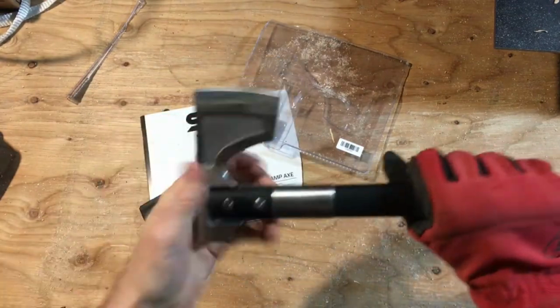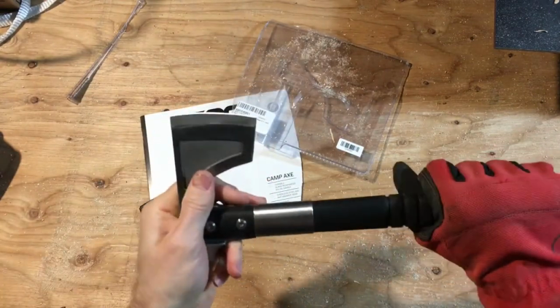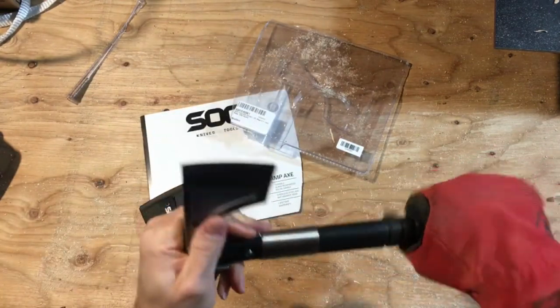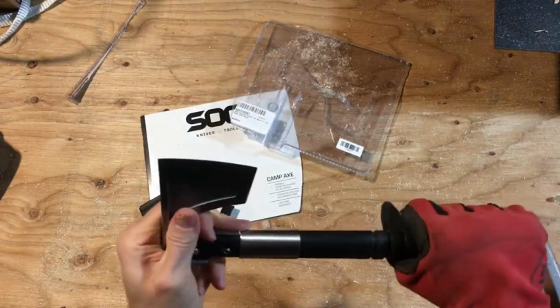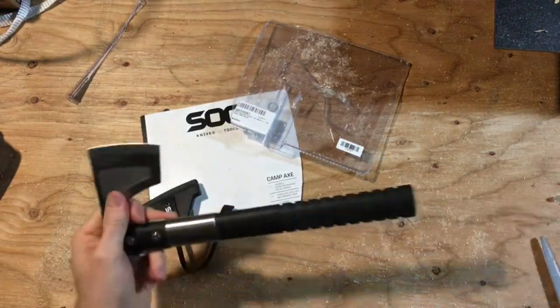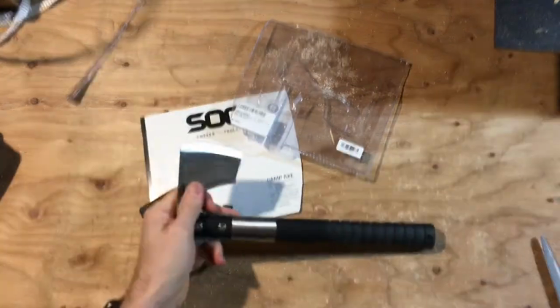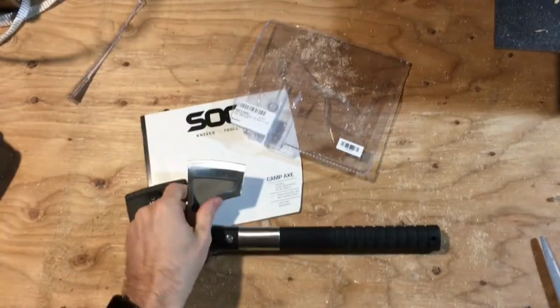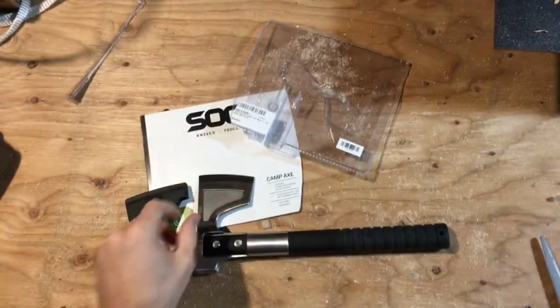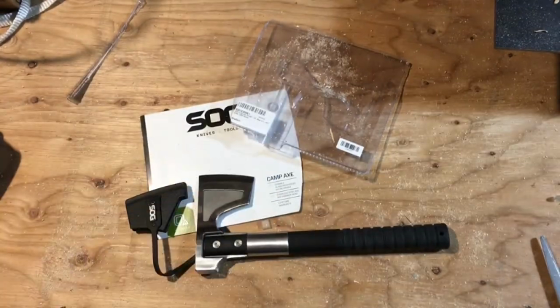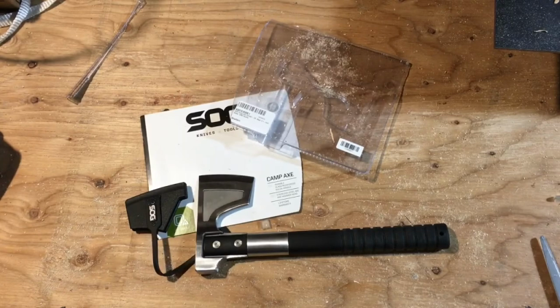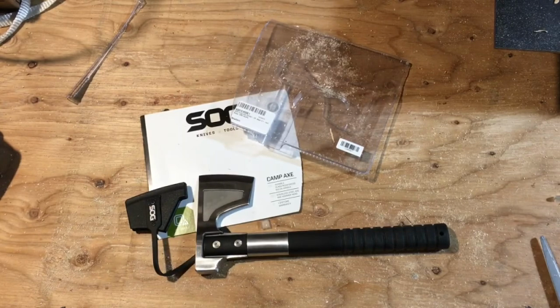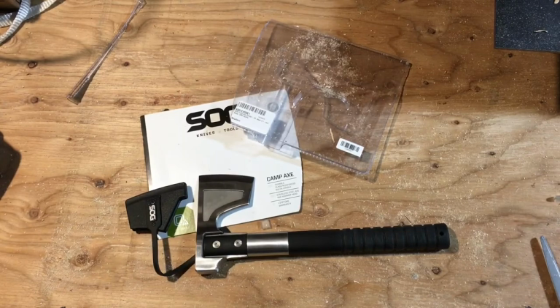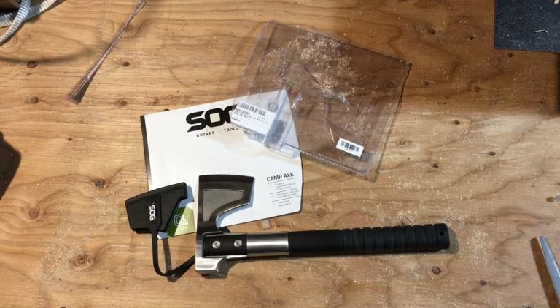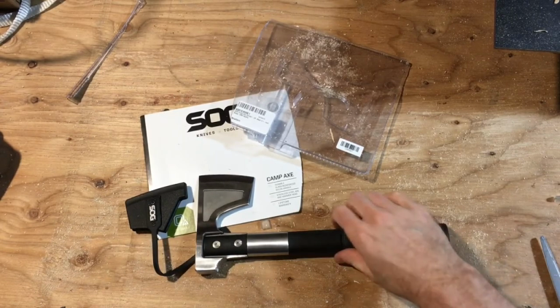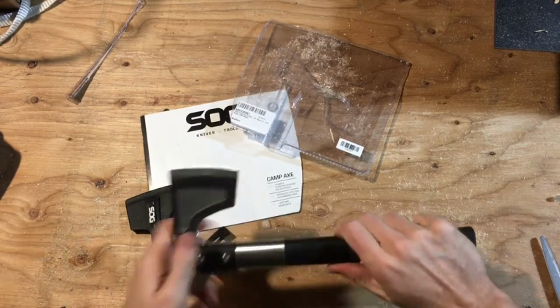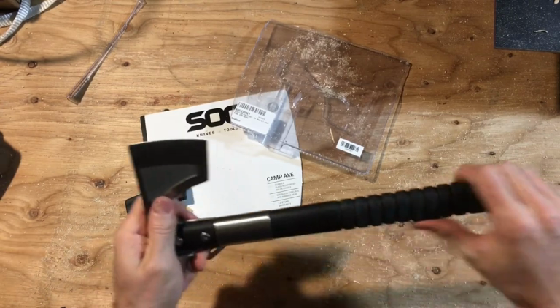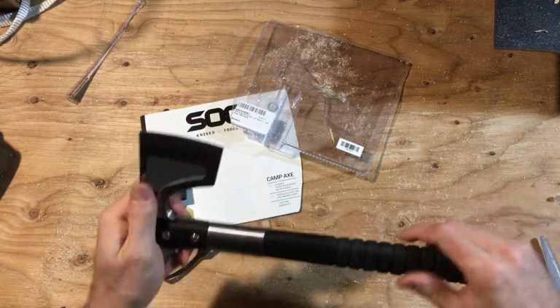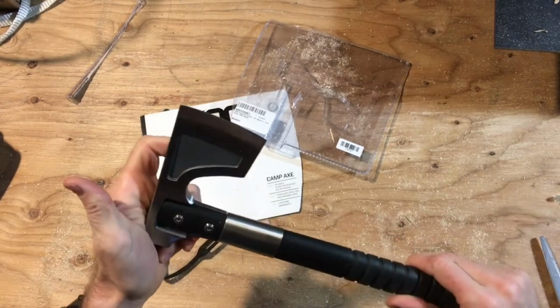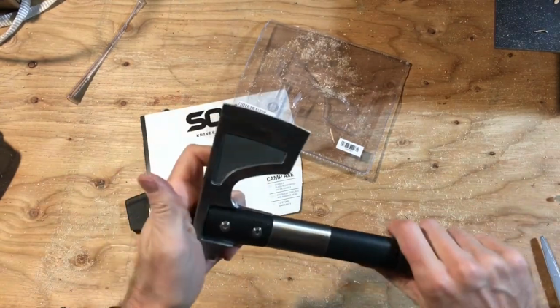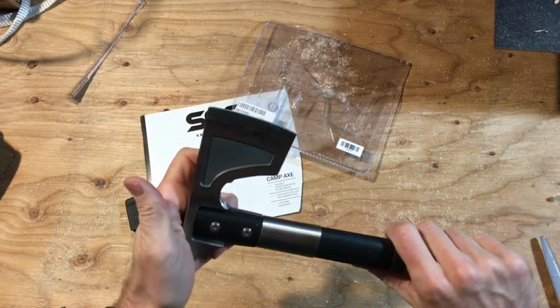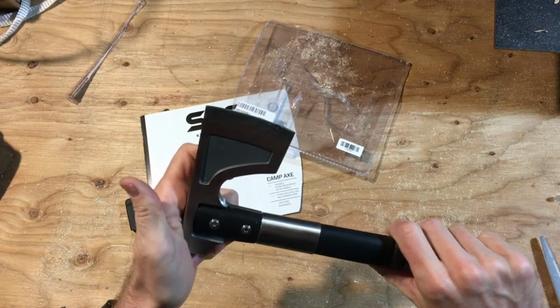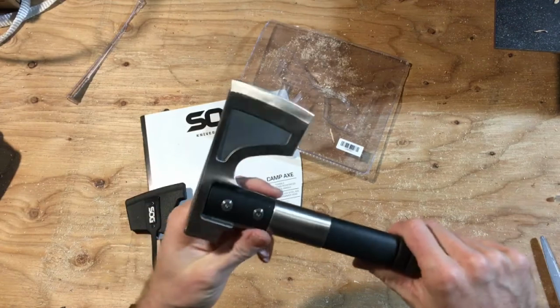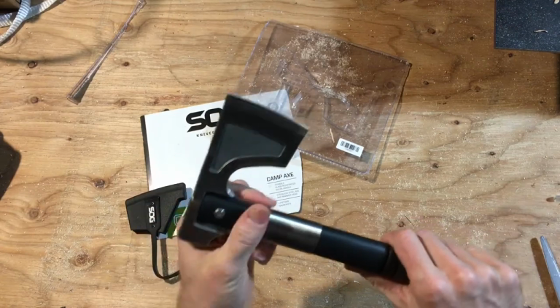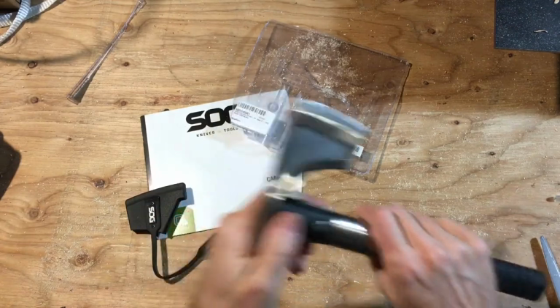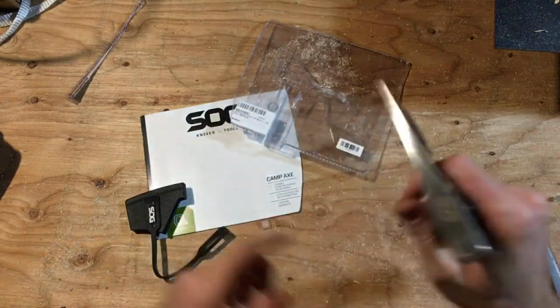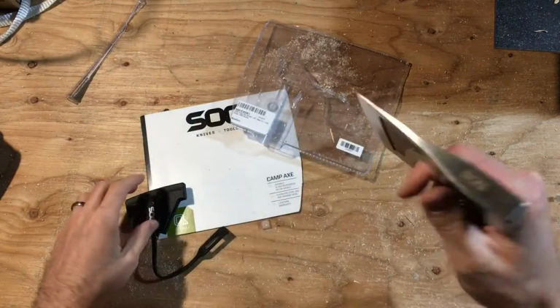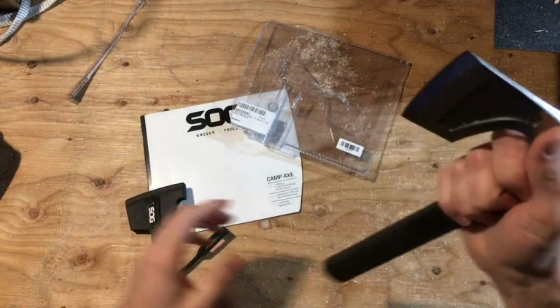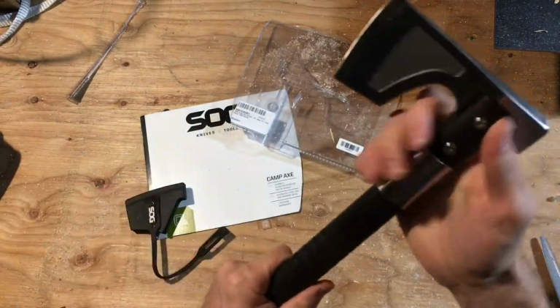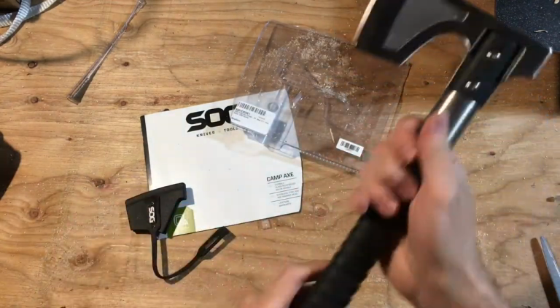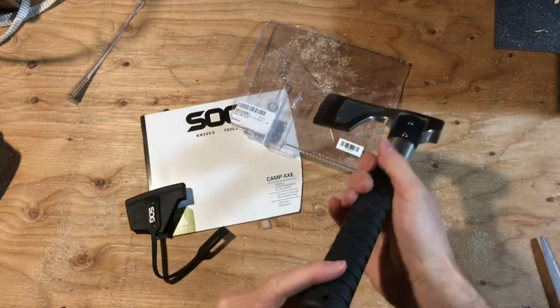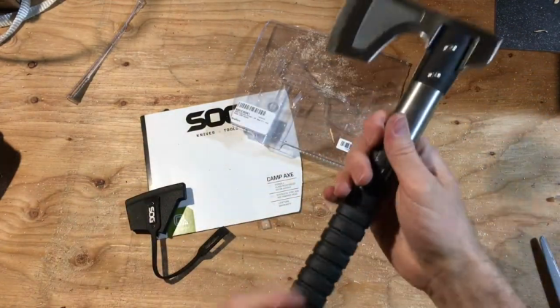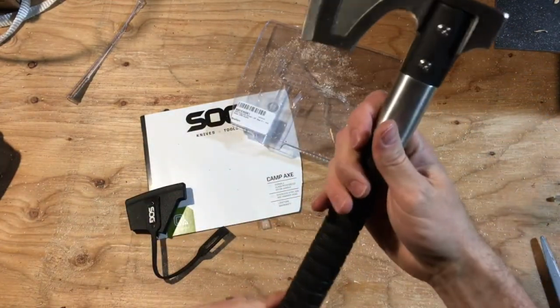It's not going to replace your bigger hatchets or longer axes, but for a good compact hatchet this is going to be perfect out camping and to have in my bug out bag — wherever I go, keep it in my truck.